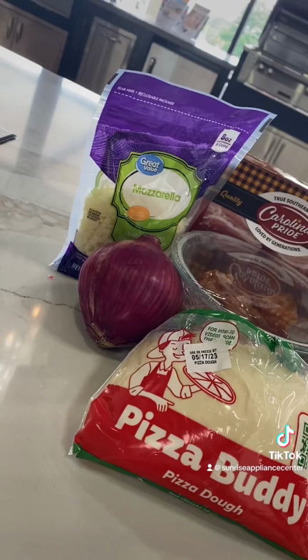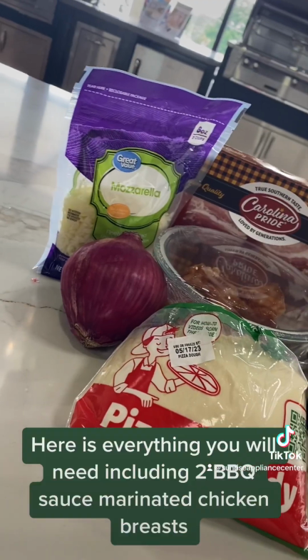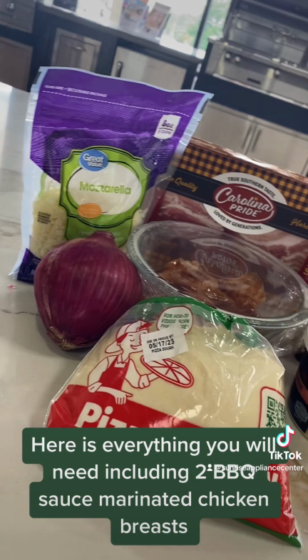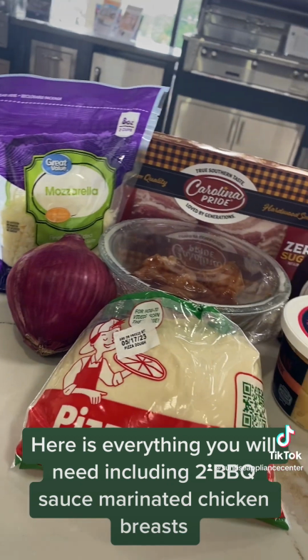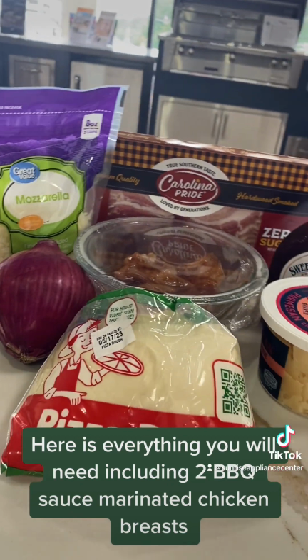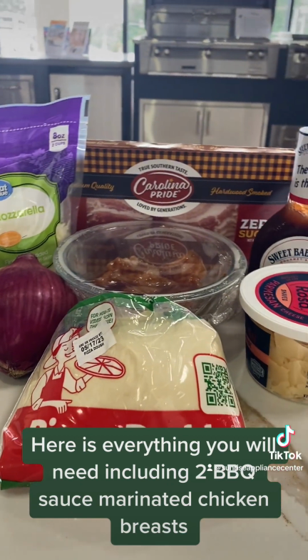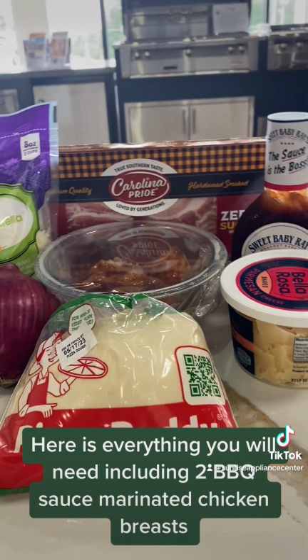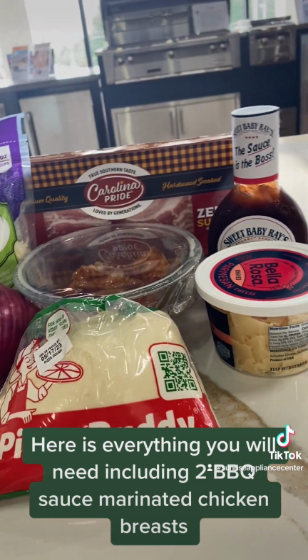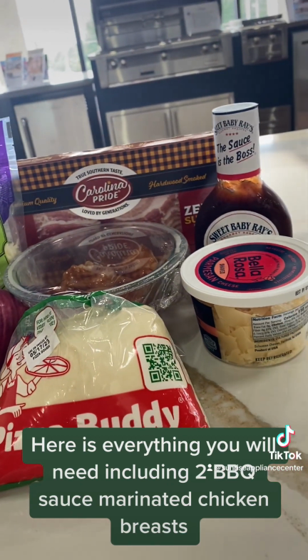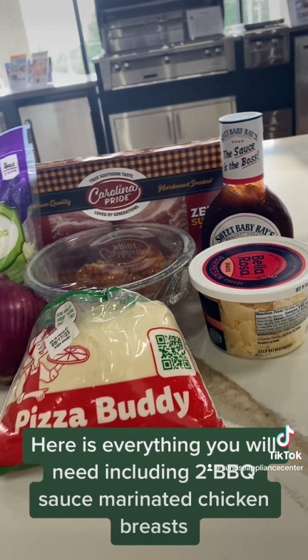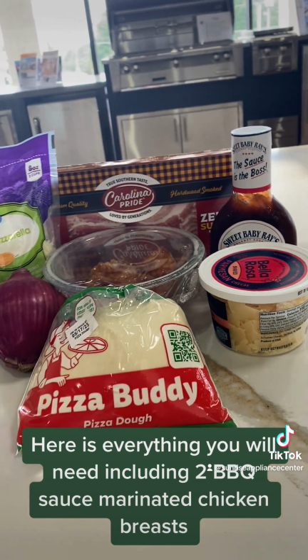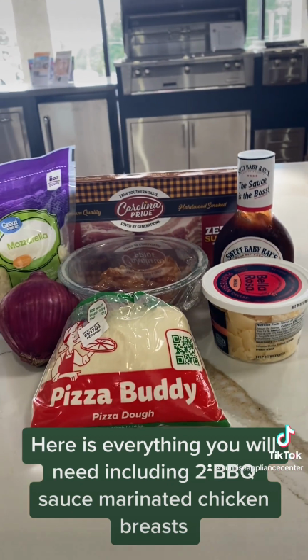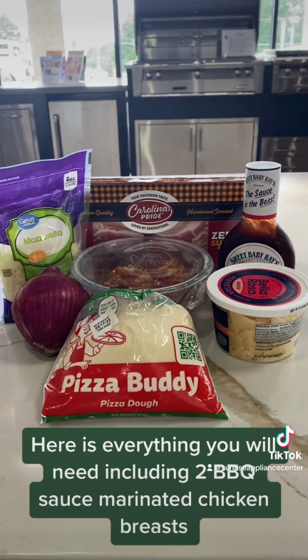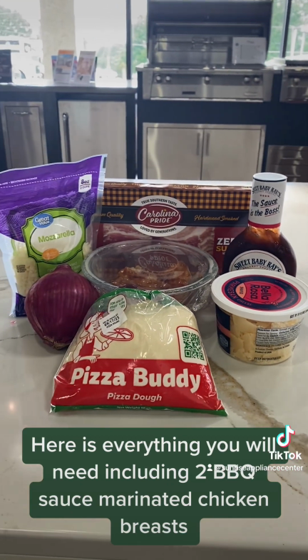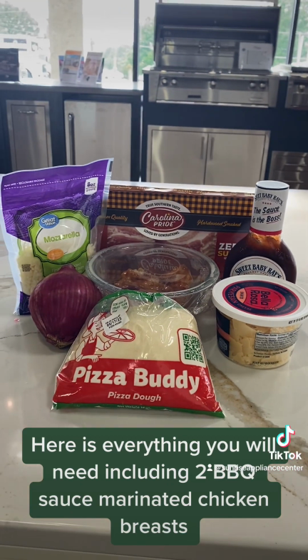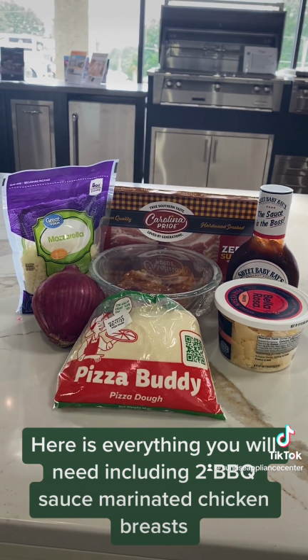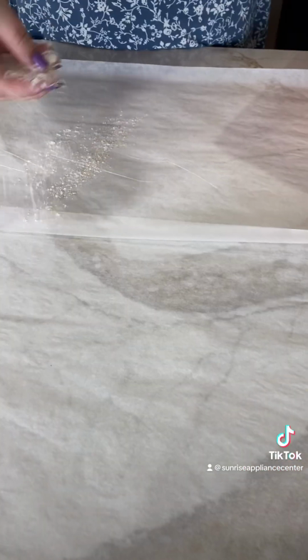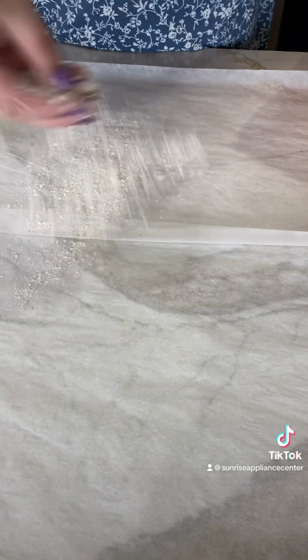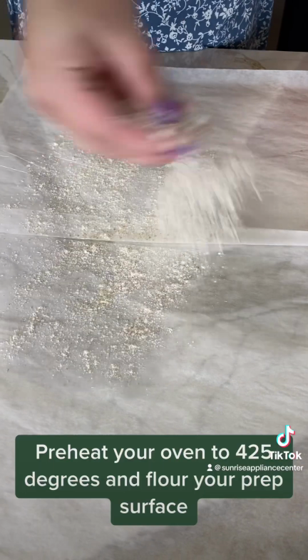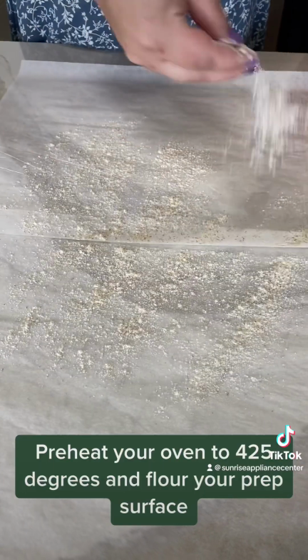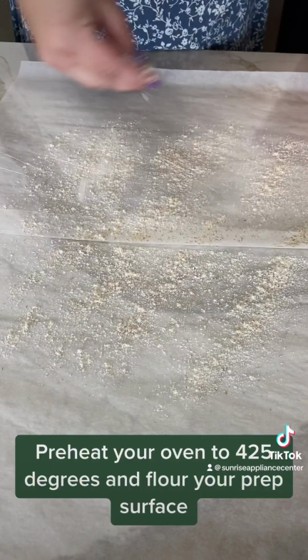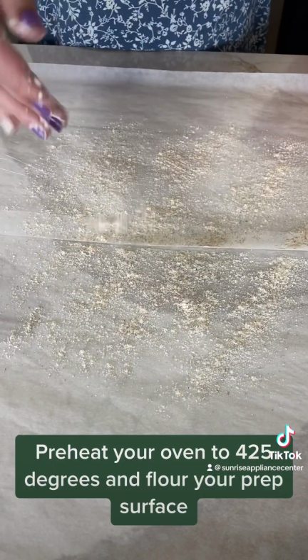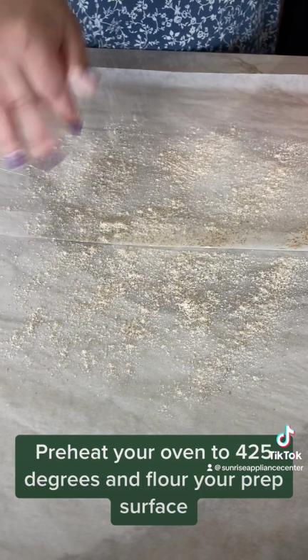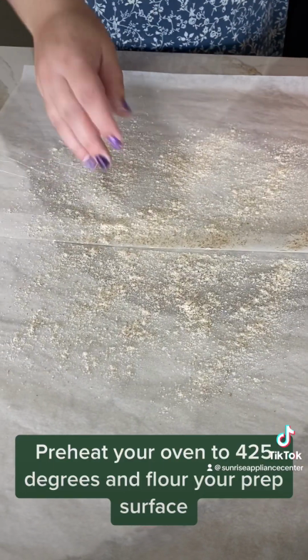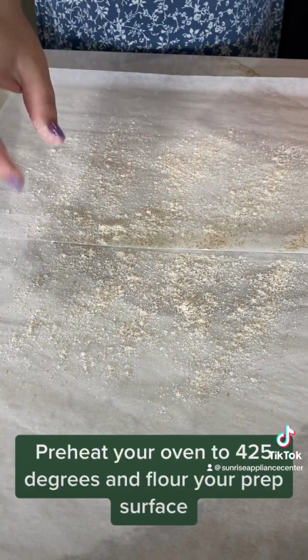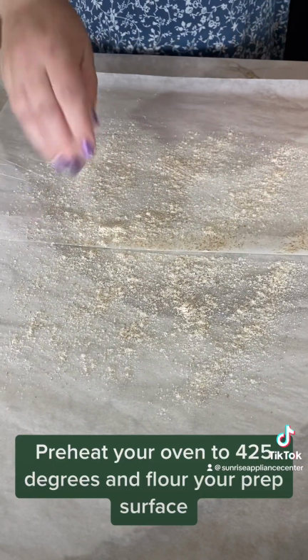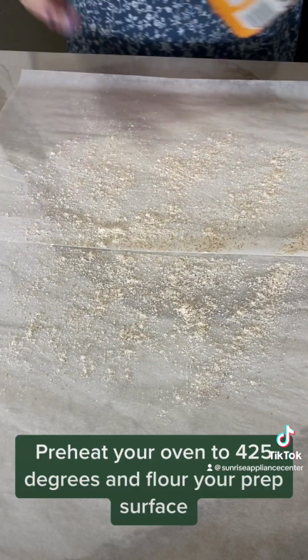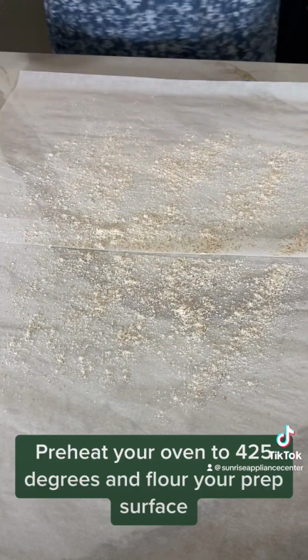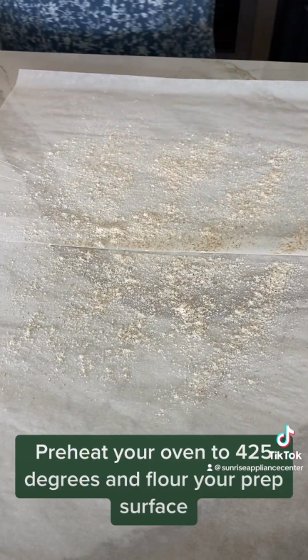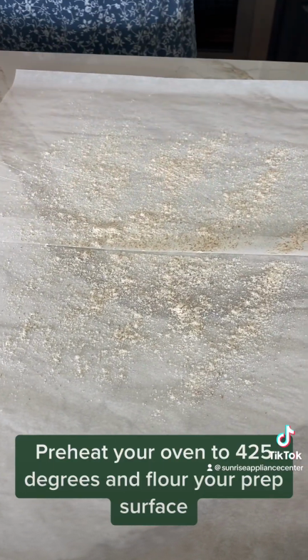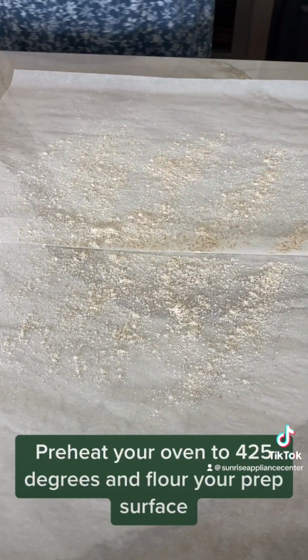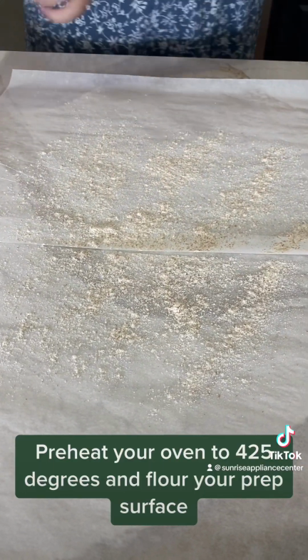Here is everything you will need, including BBQ sauce marinated chicken breasts. Preheat your oven to 425 degrees and flour your prep surface.